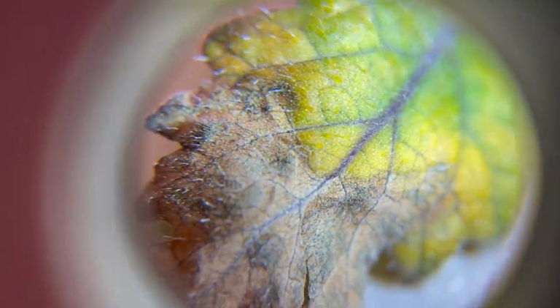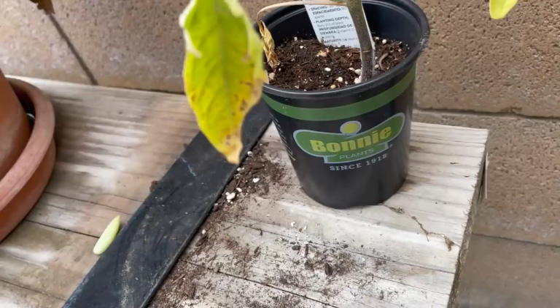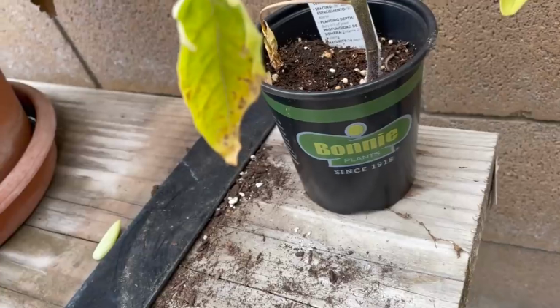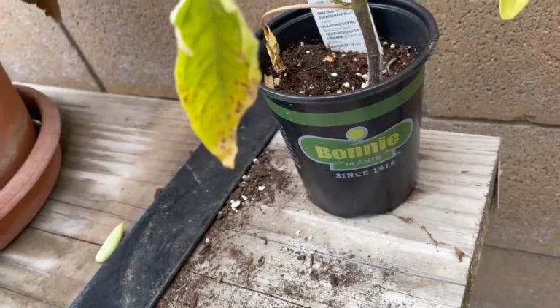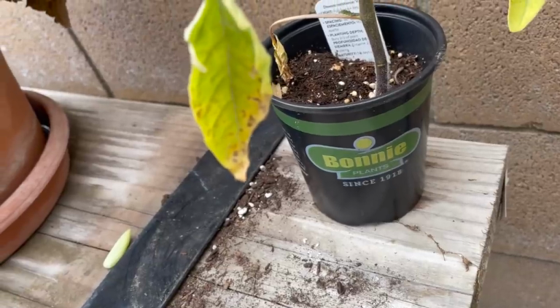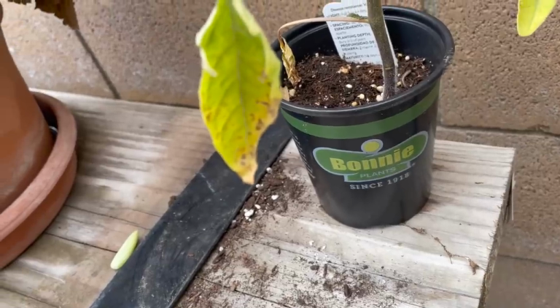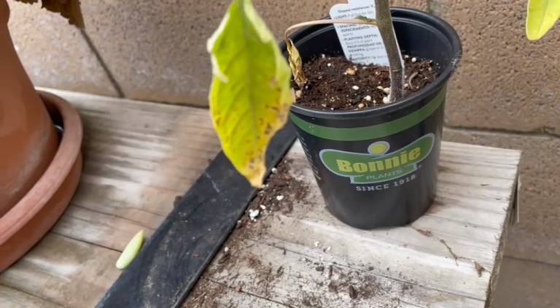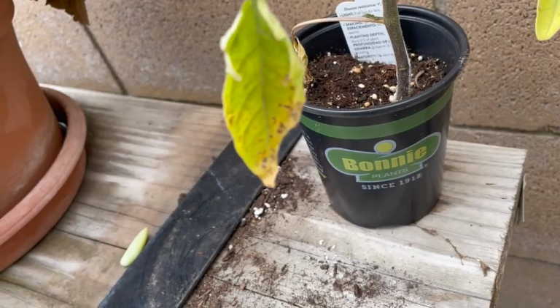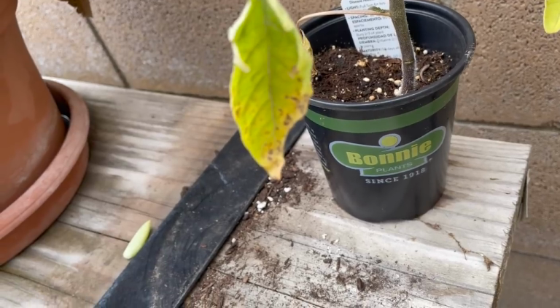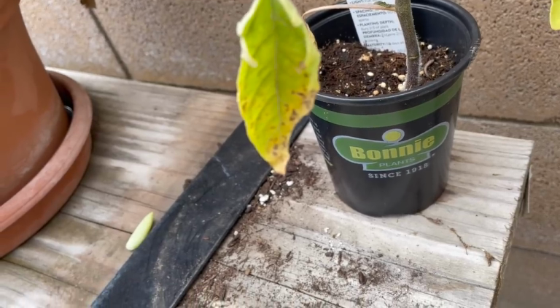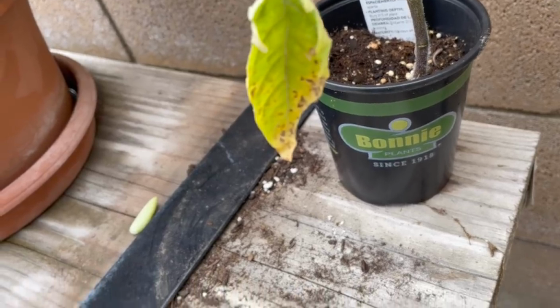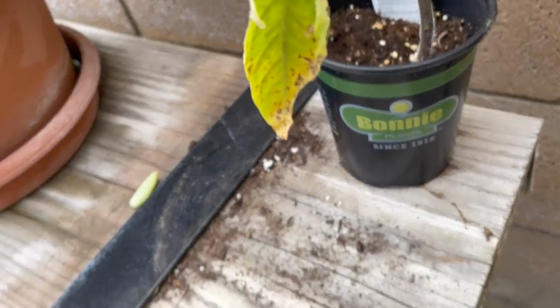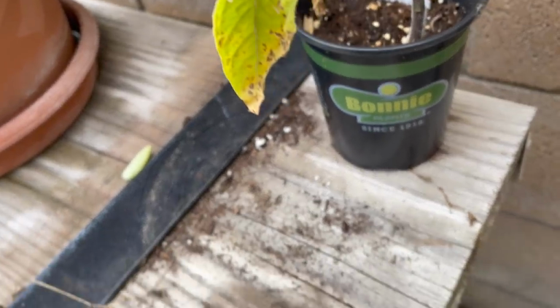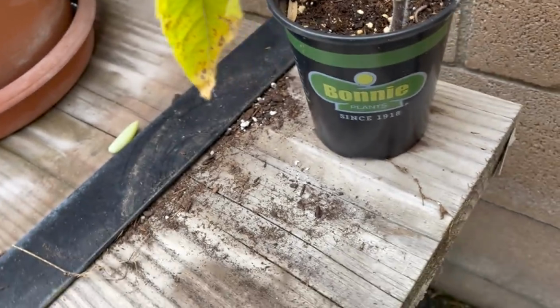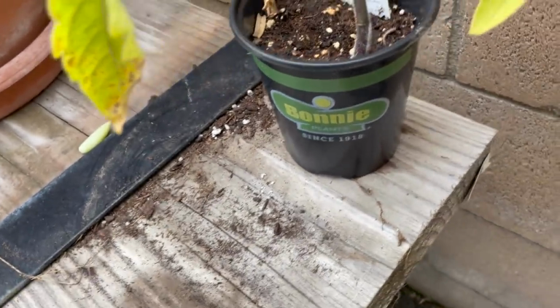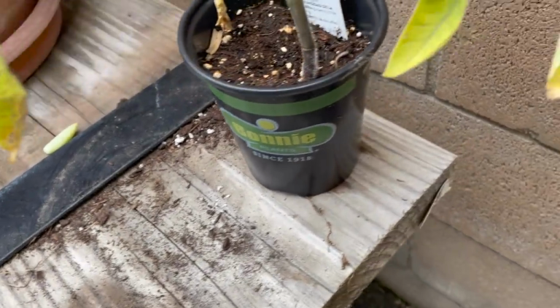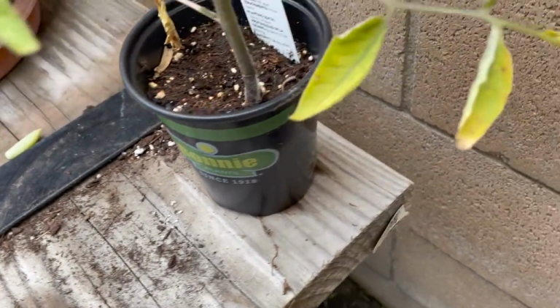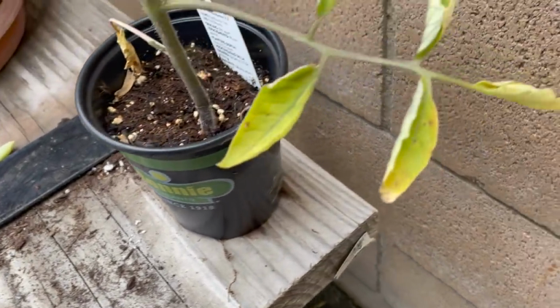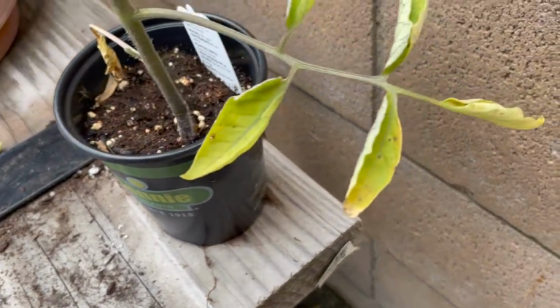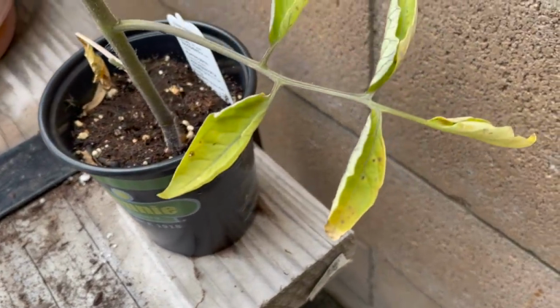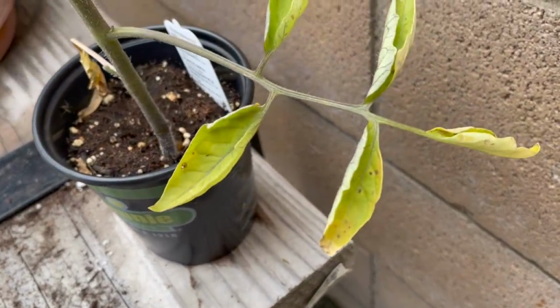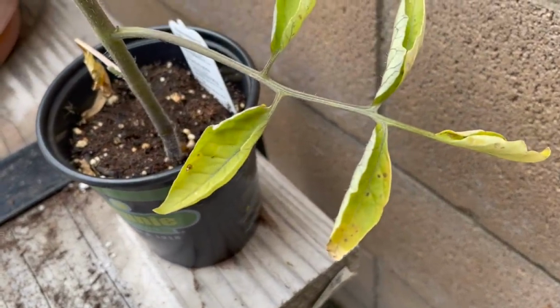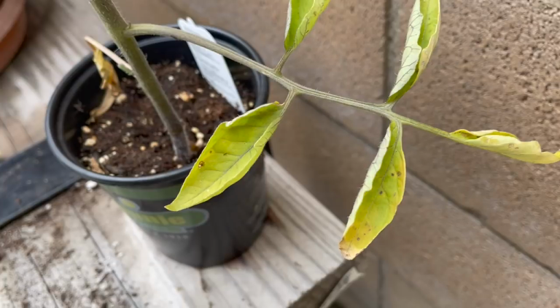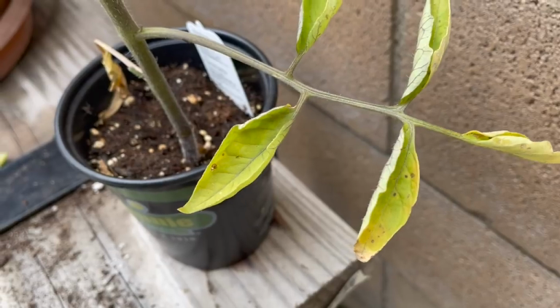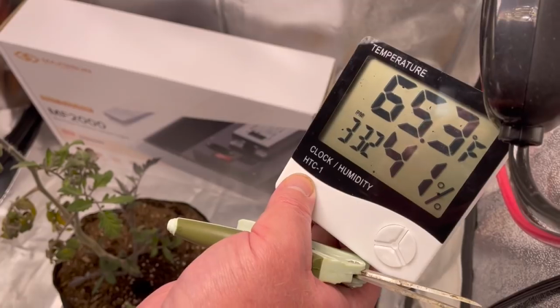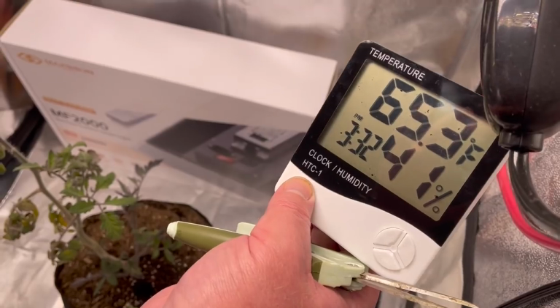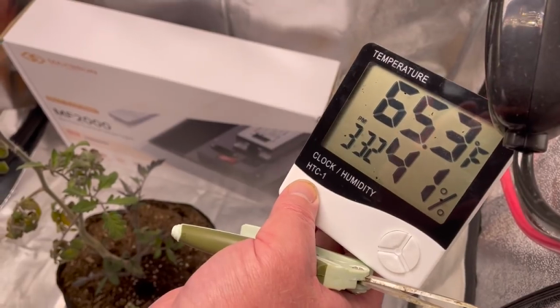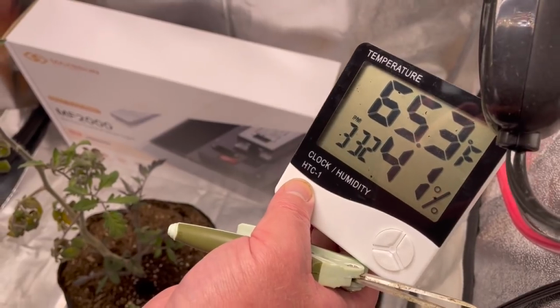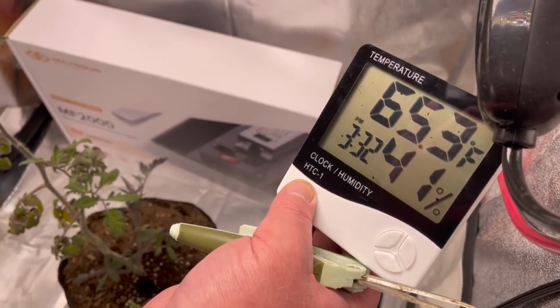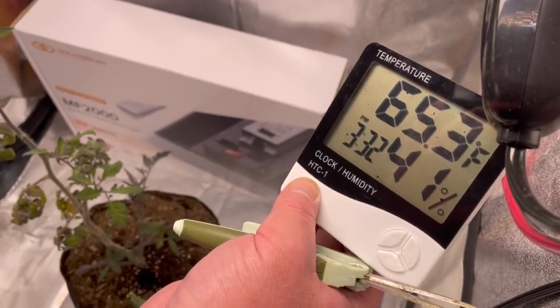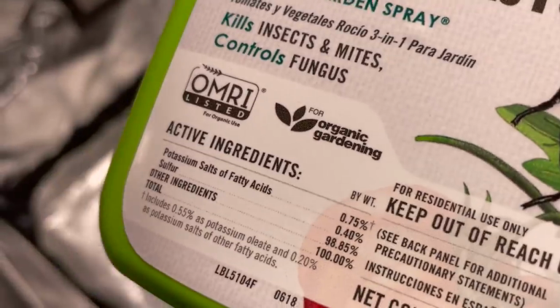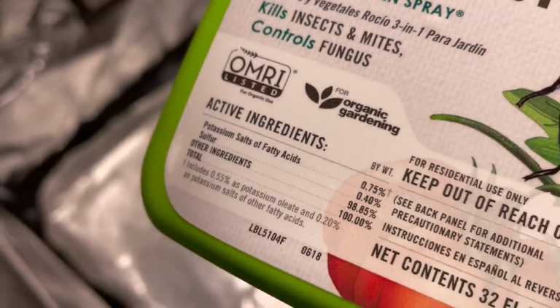My backup plant has issues too. Maybe it's just too early in the season. The environment seems pretty good.